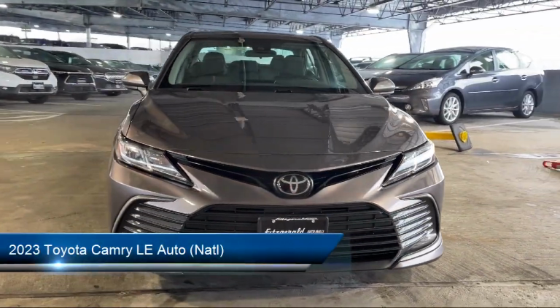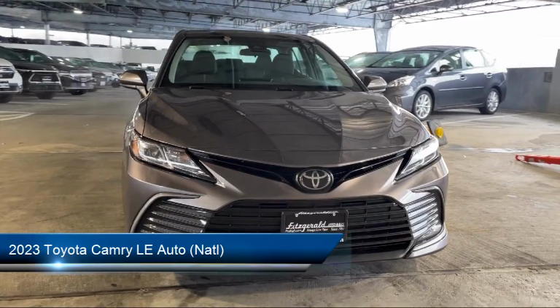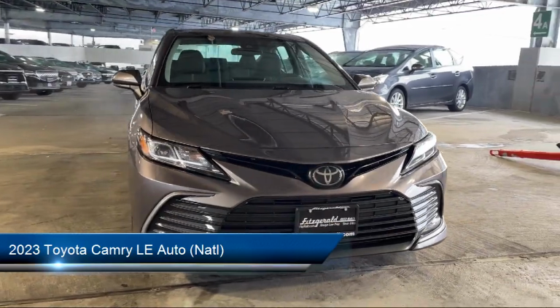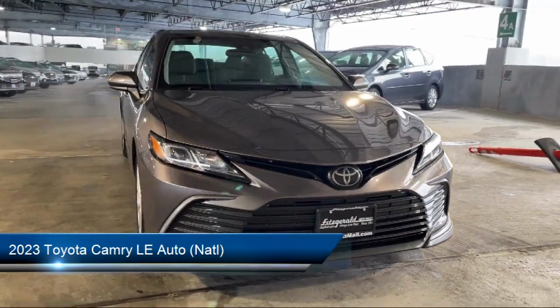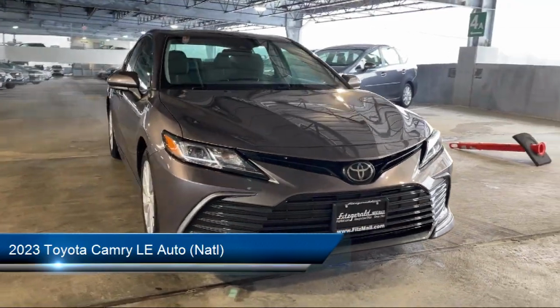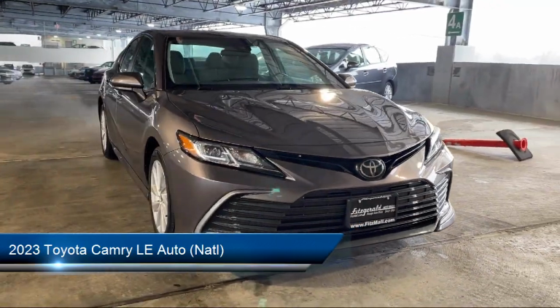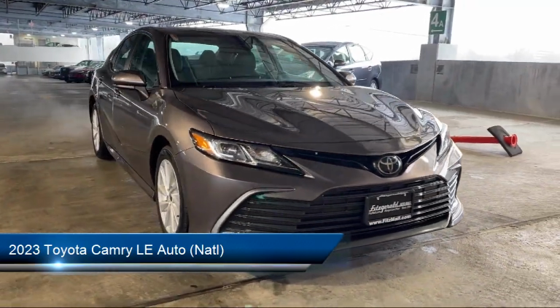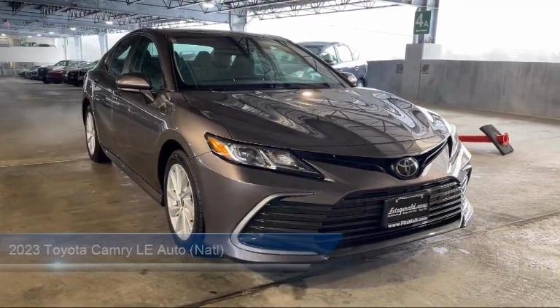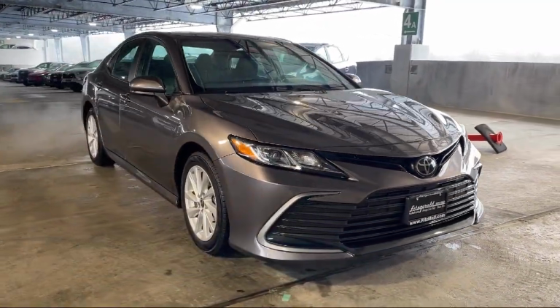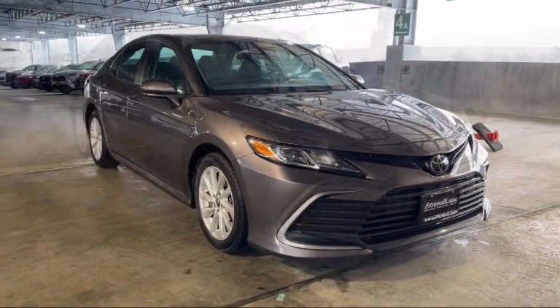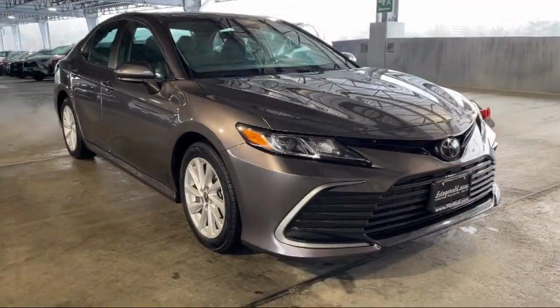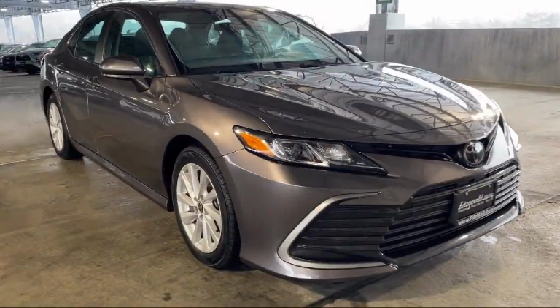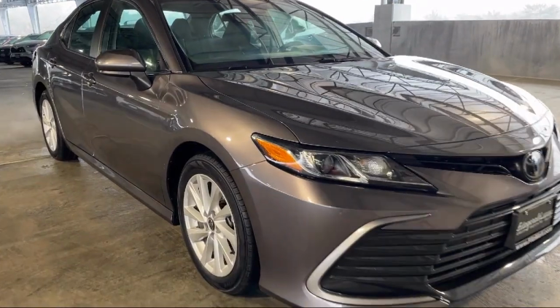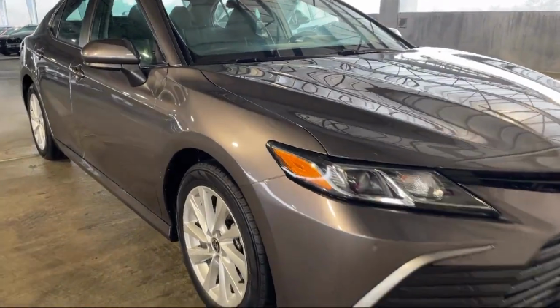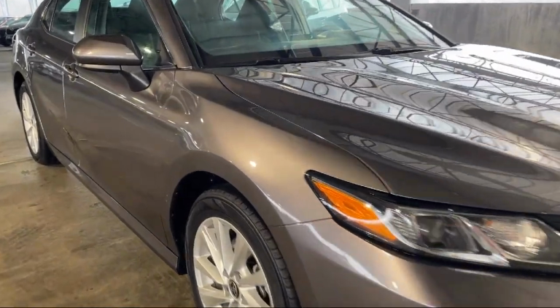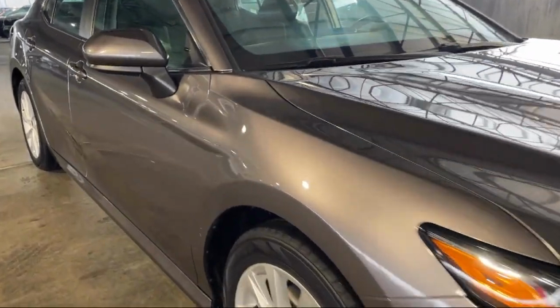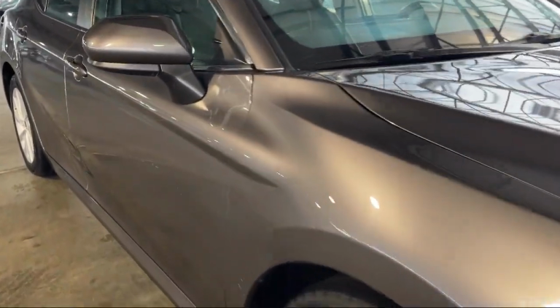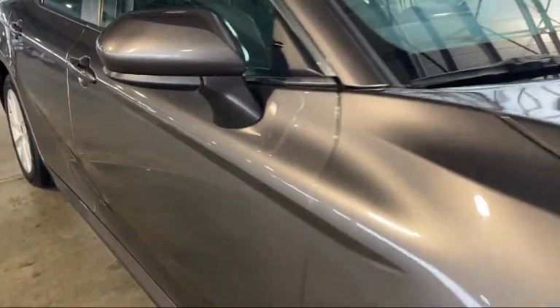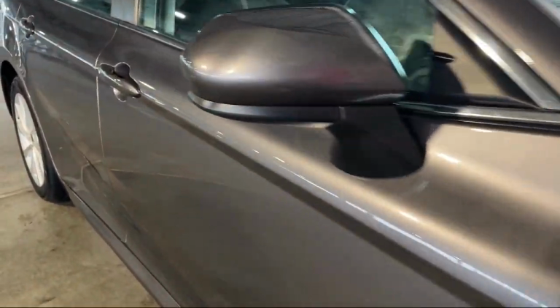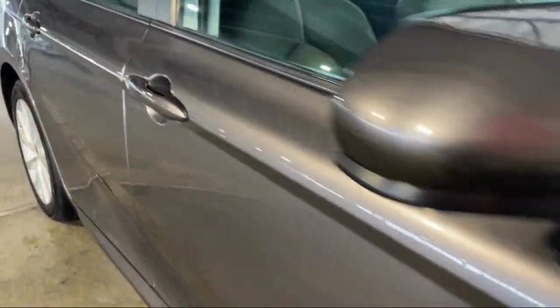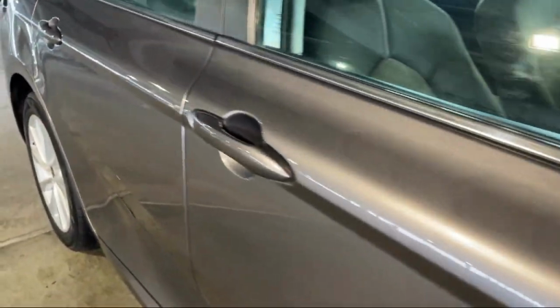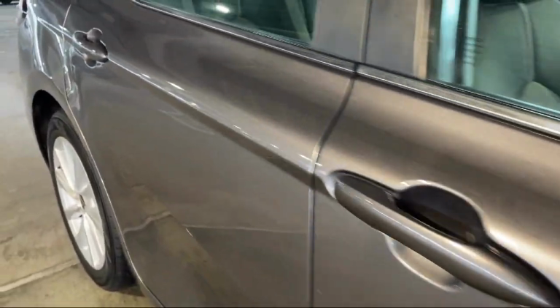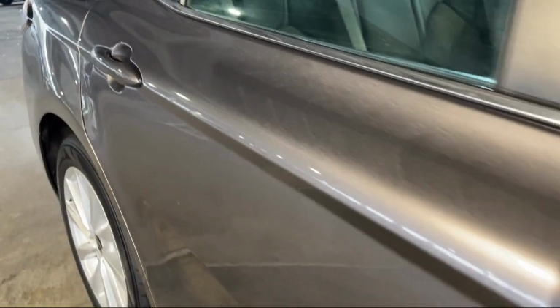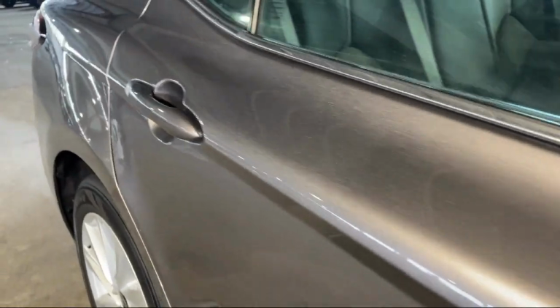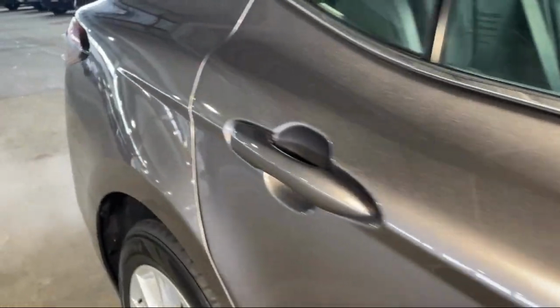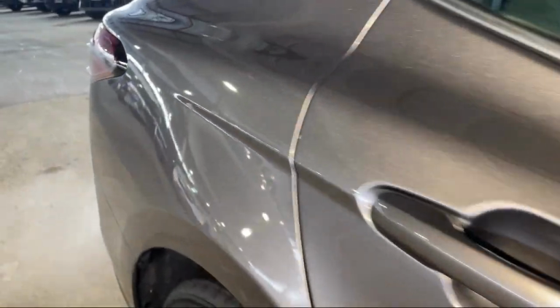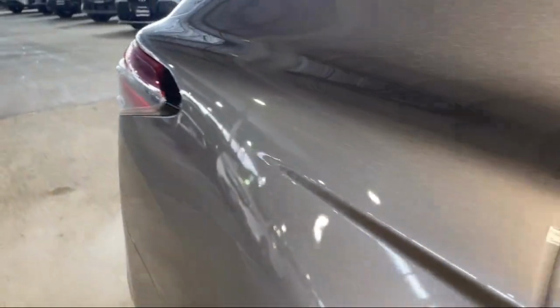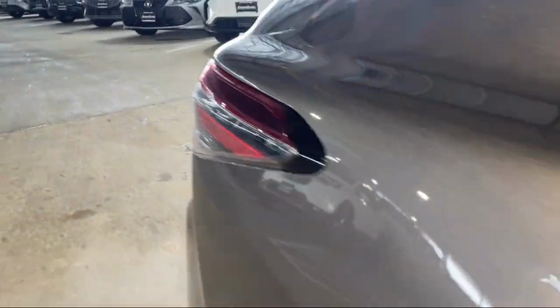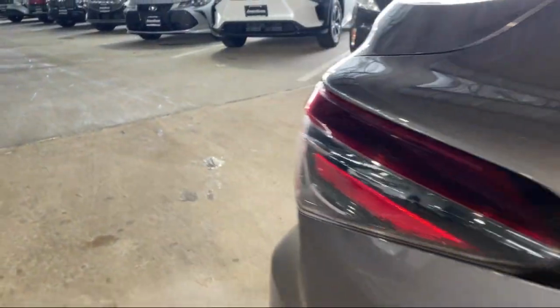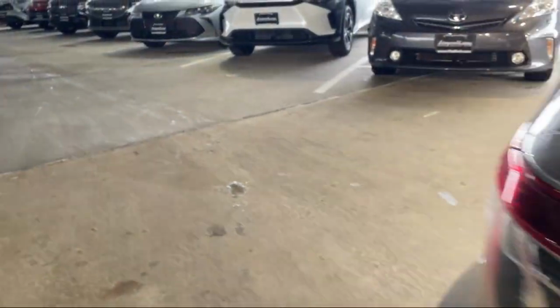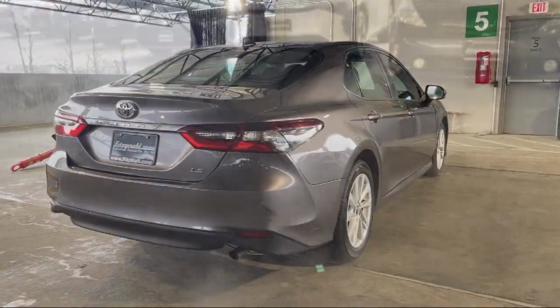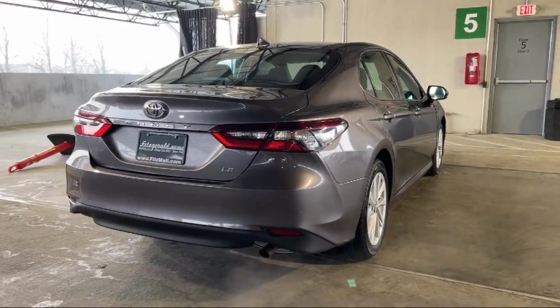It comes equipped with electronic messaging assistance with read function, center front console with armrest and storage, Android Auto, automatic emergency braking, front pedestrian detection, rear view camera system, and electronic brake force distribution.